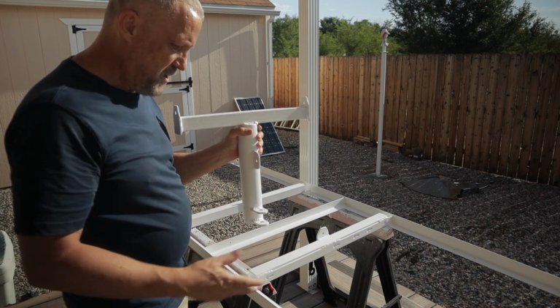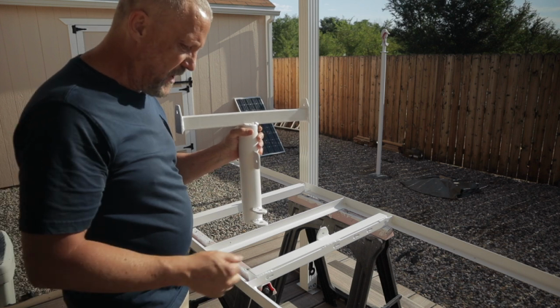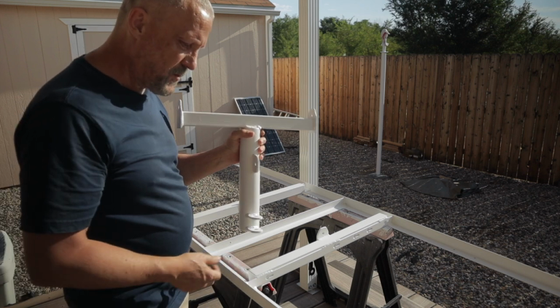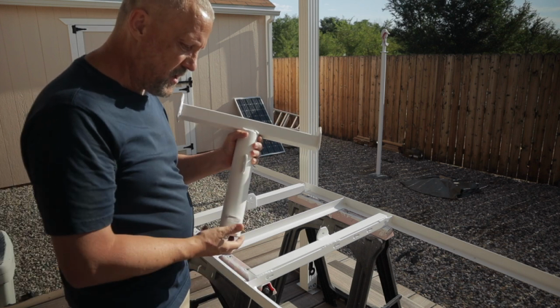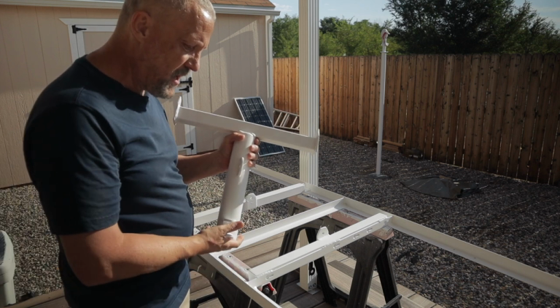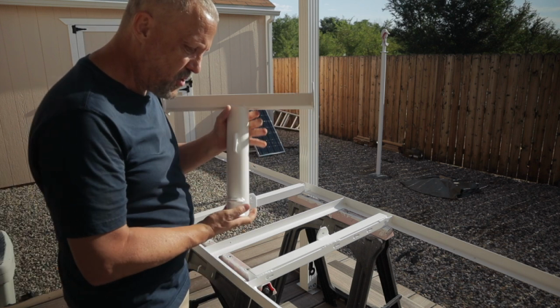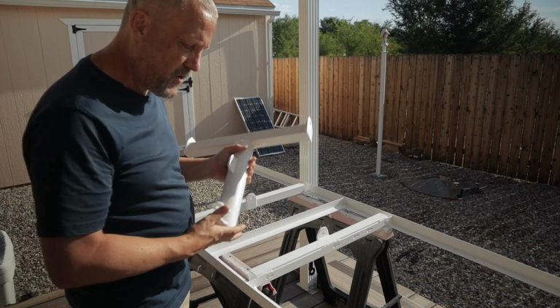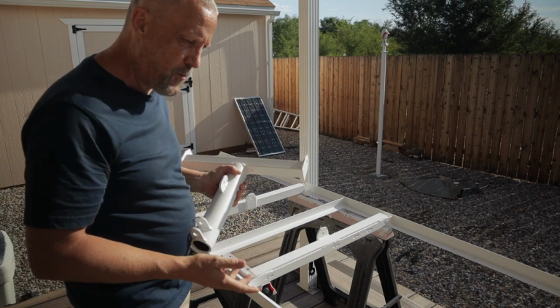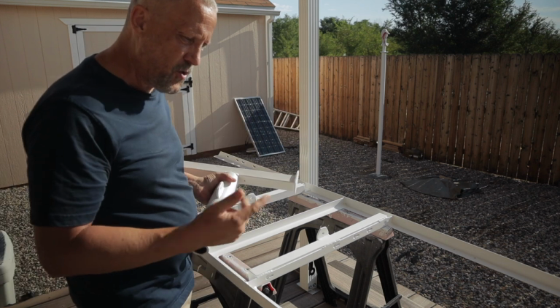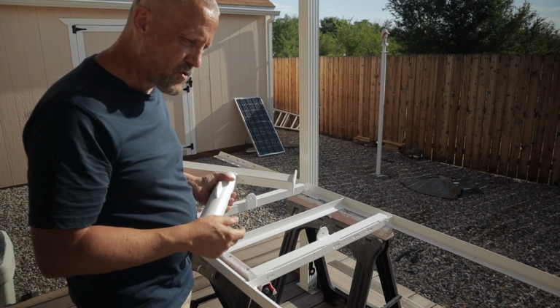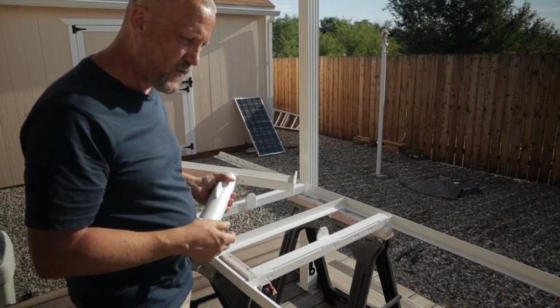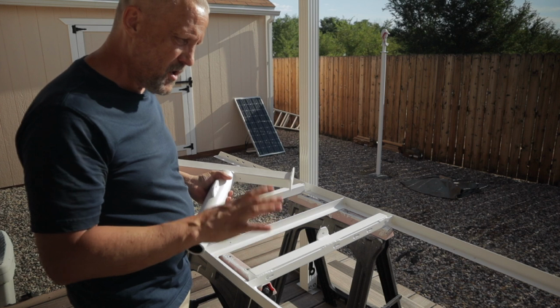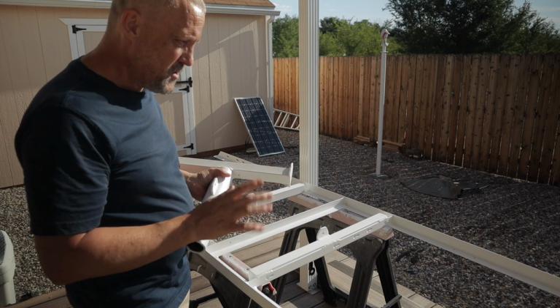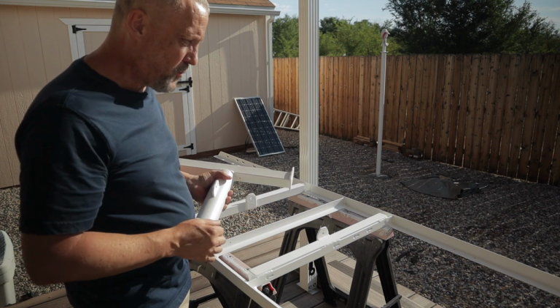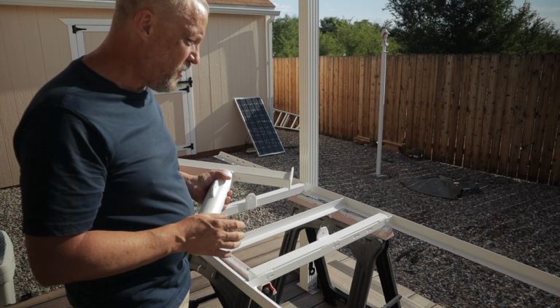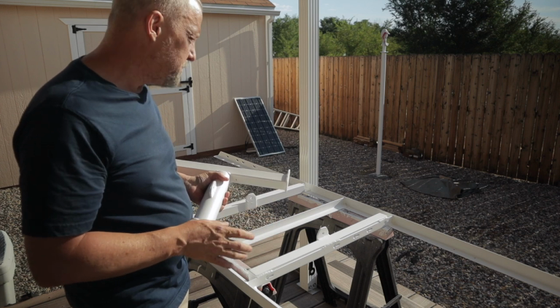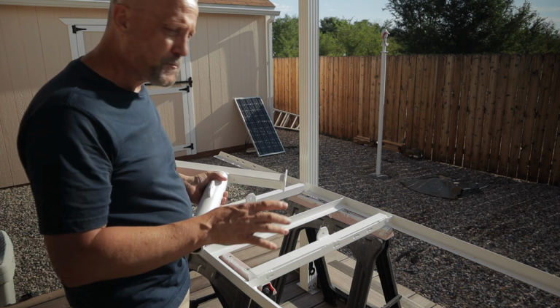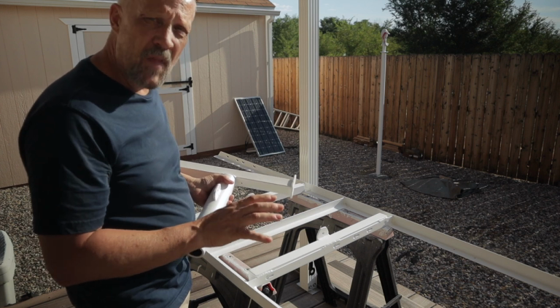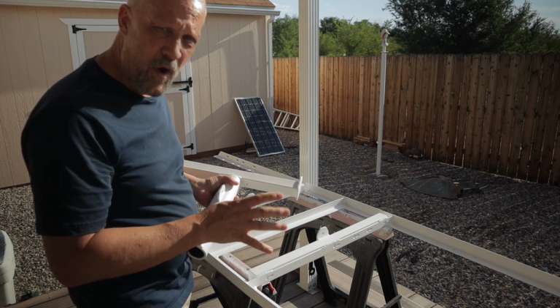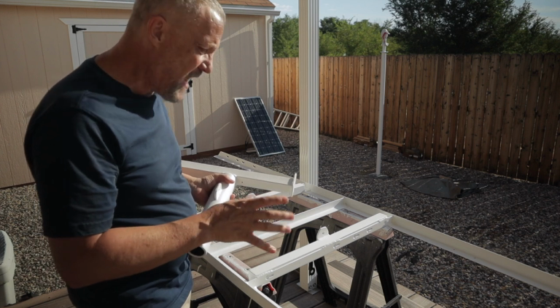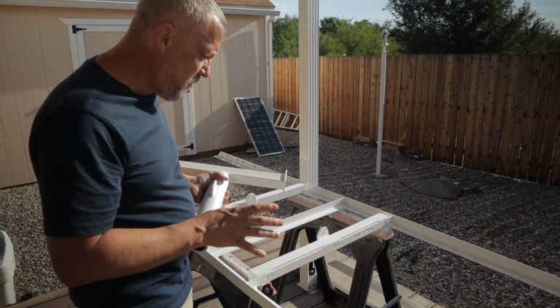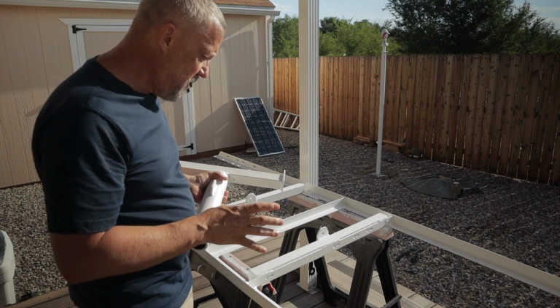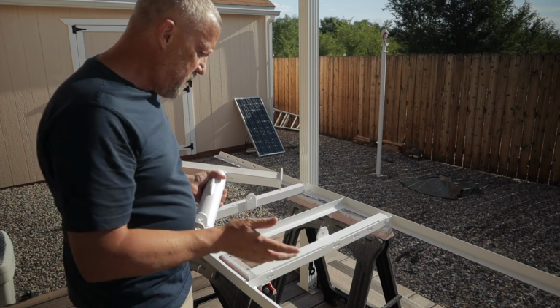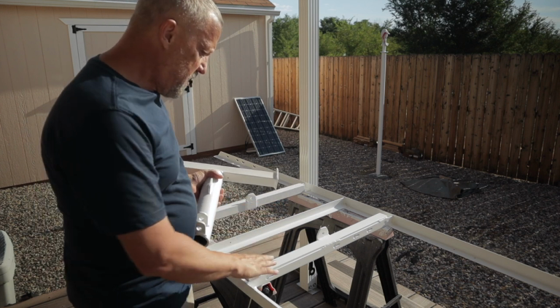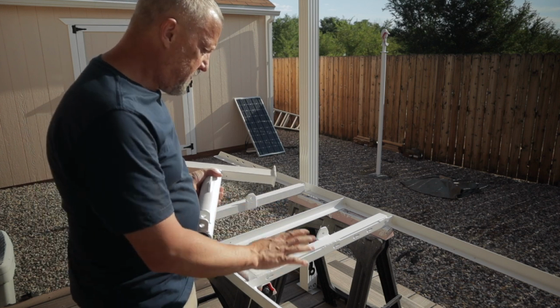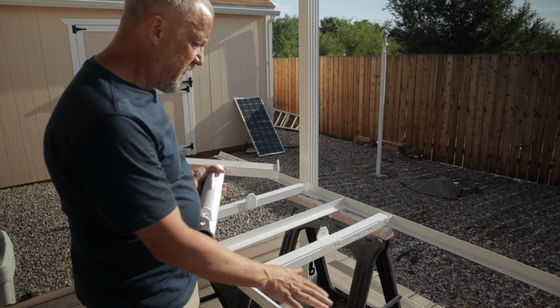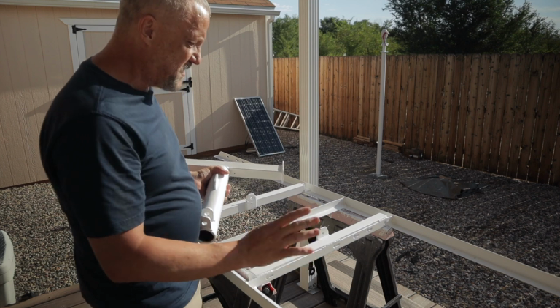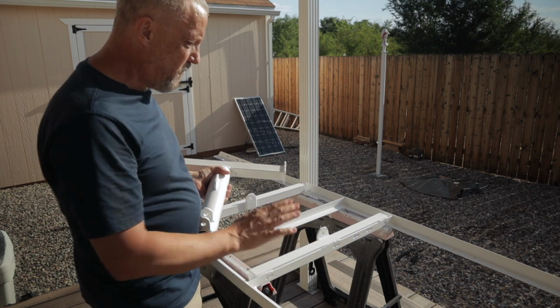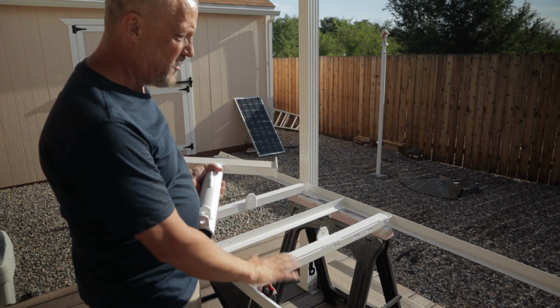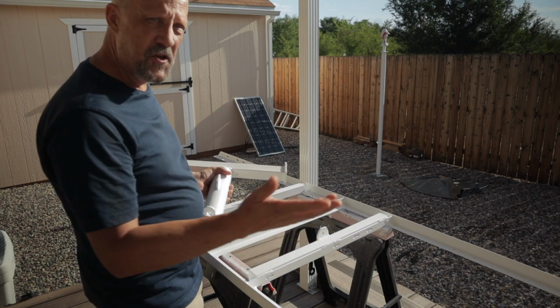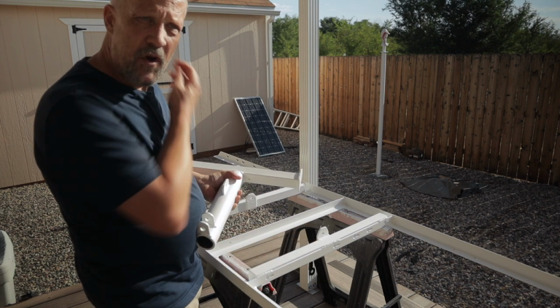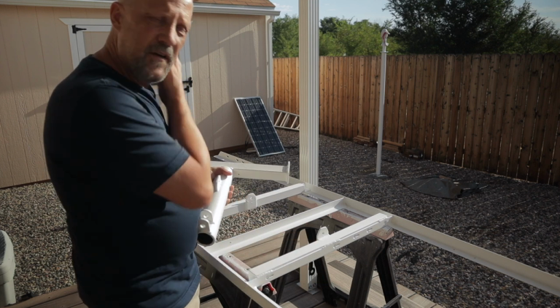A little more shallow angle in the summer and steeper in the winter. Based on my location, you can look that up with a Google search for solar panel array angle to find out the best angle for where you live.